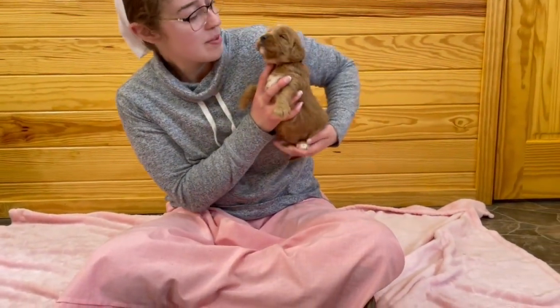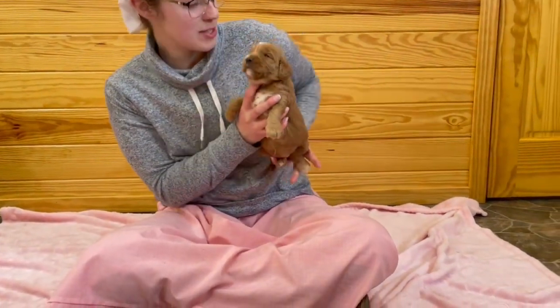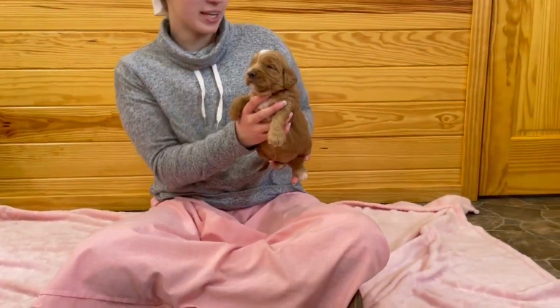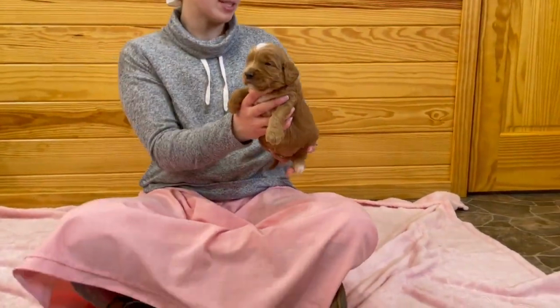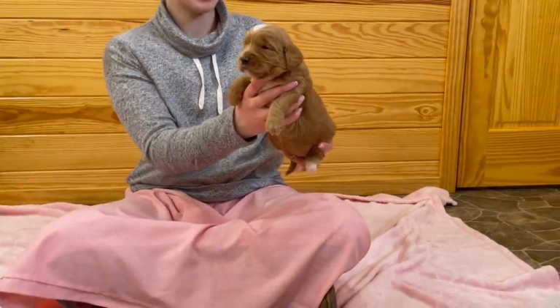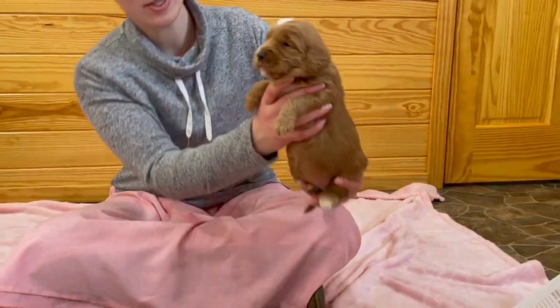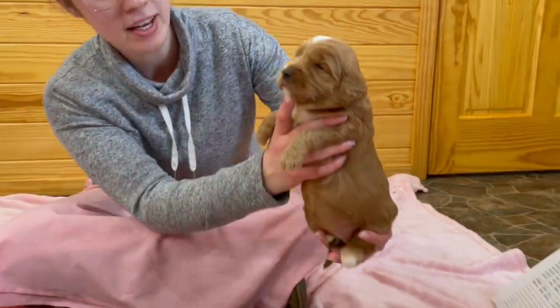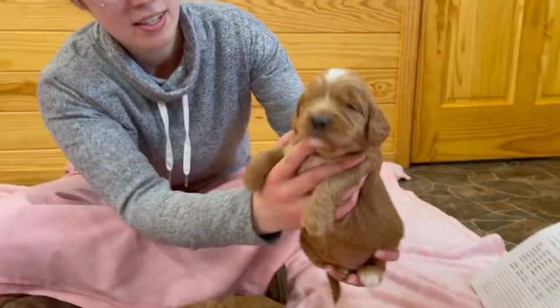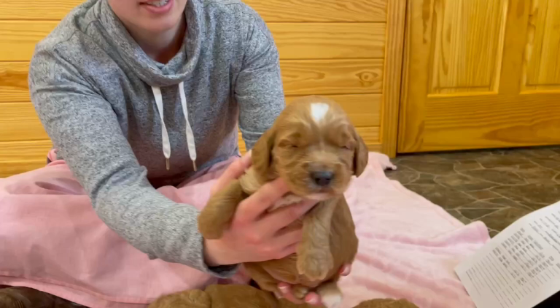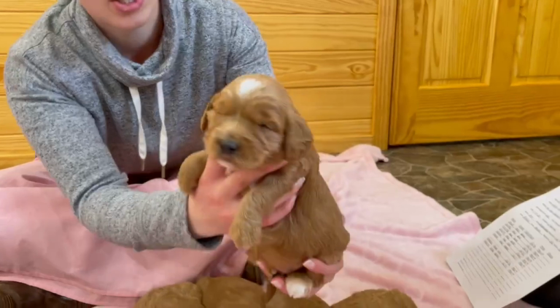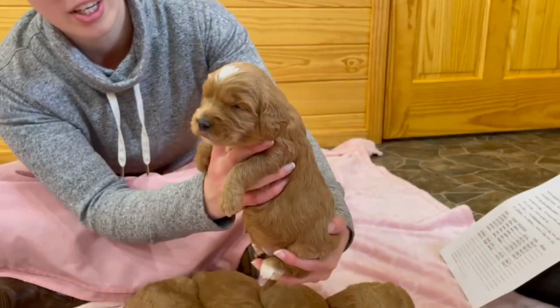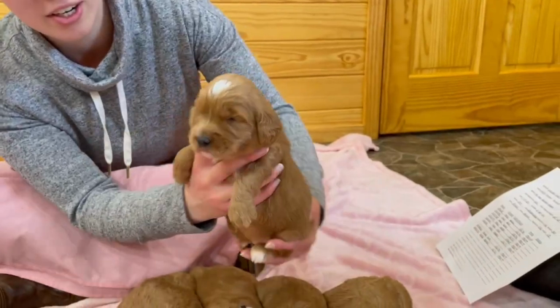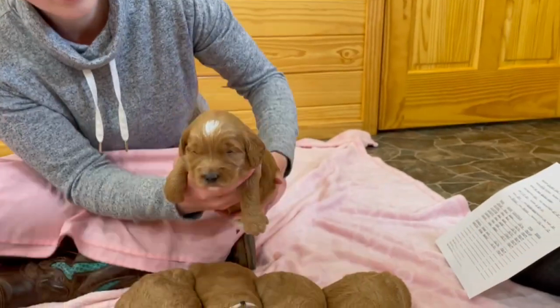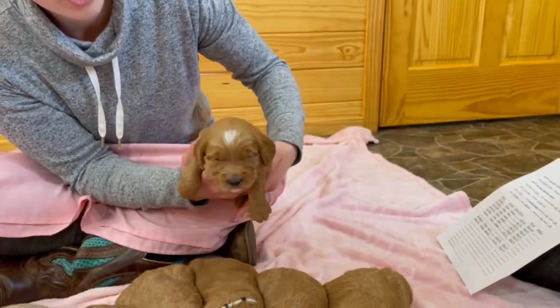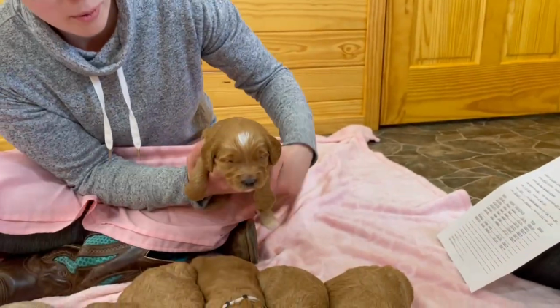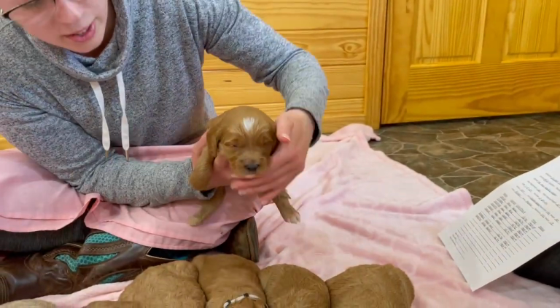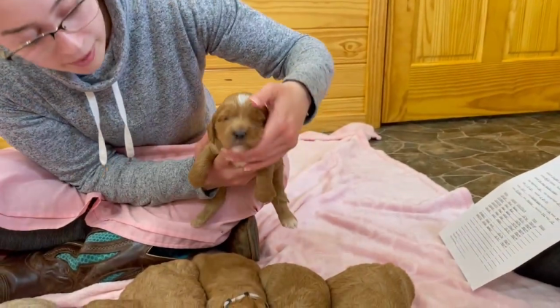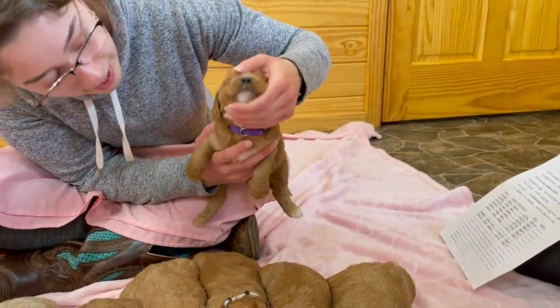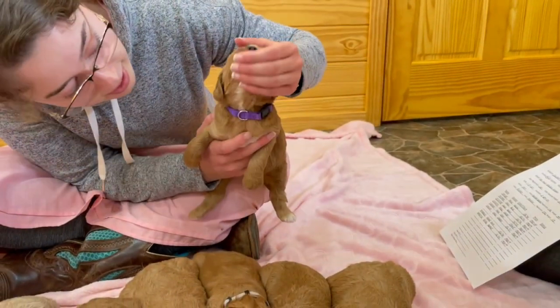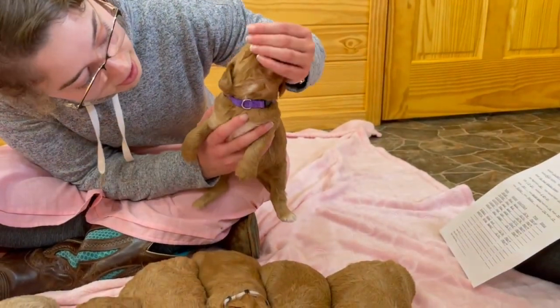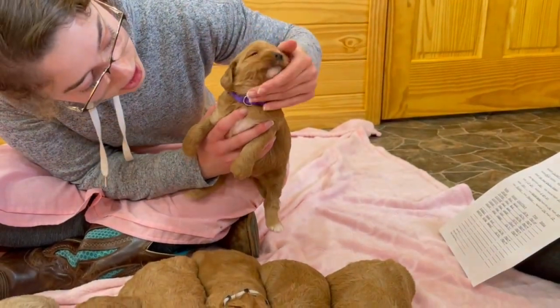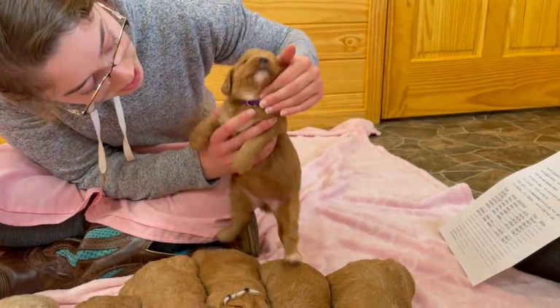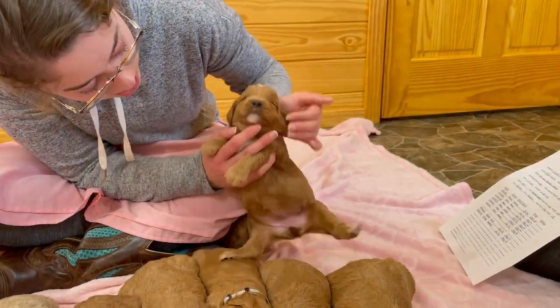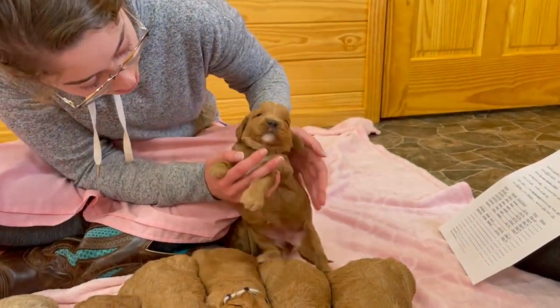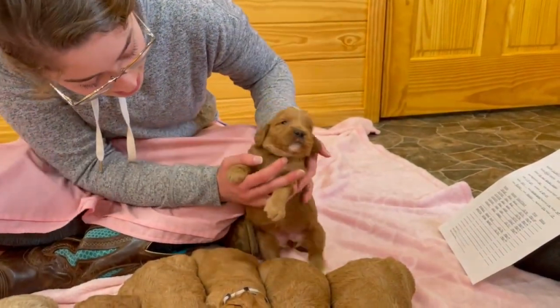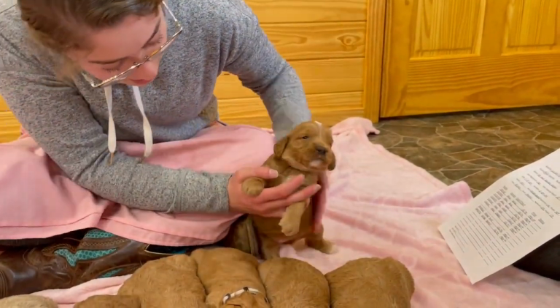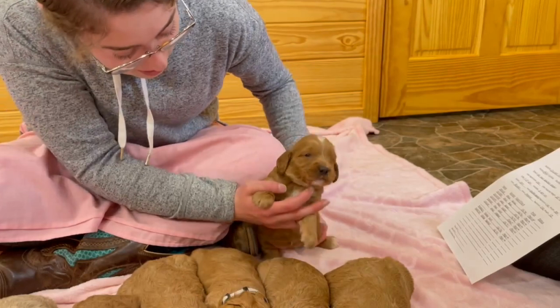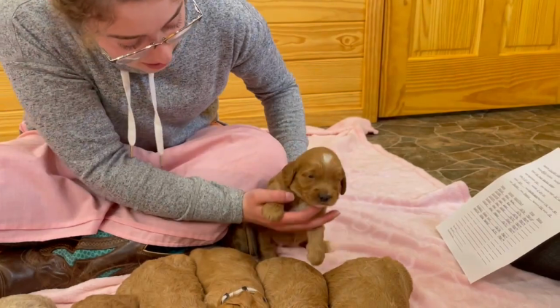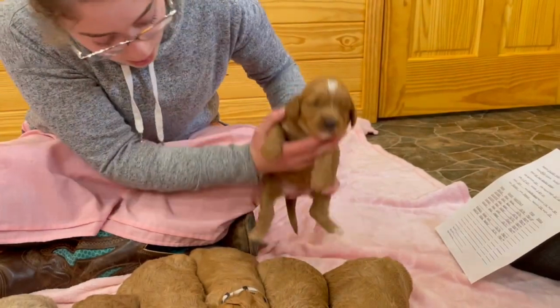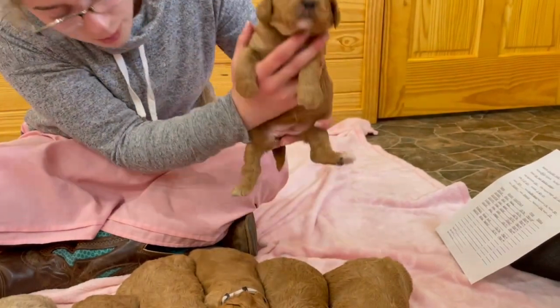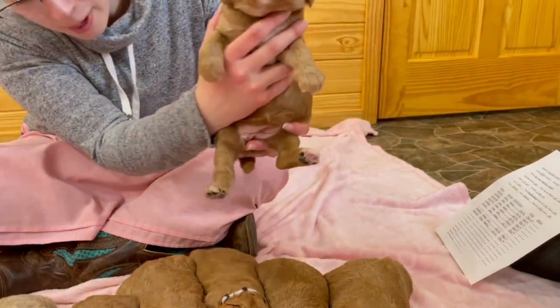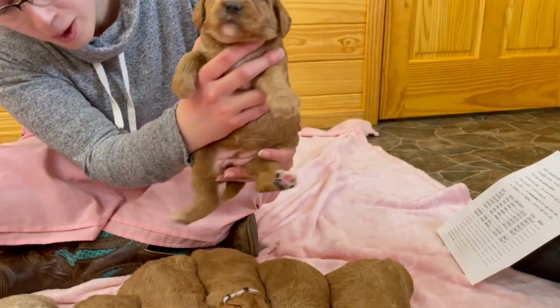This one right here is going to be Sweetie. She's a chunky girl. She's got white on top of her head, her chin, her chest, and two back paws.